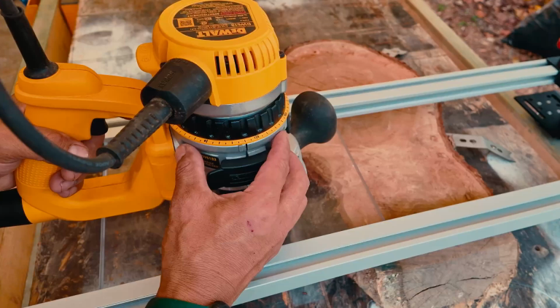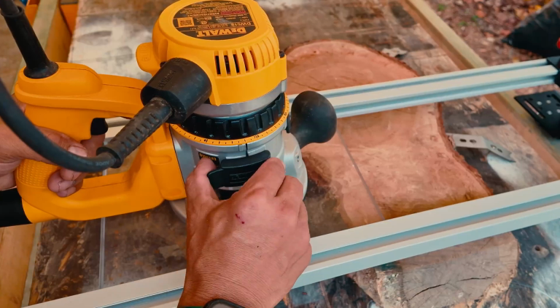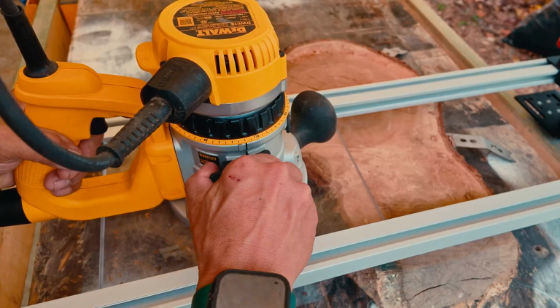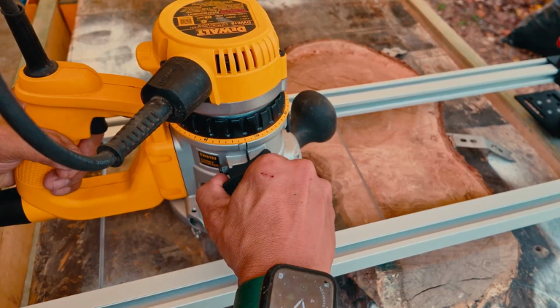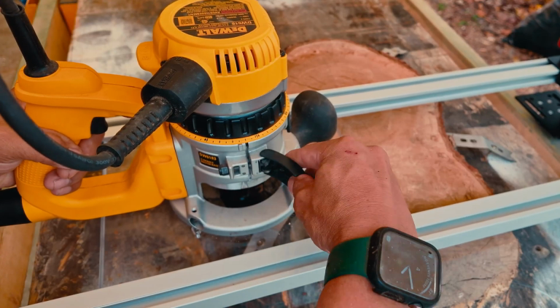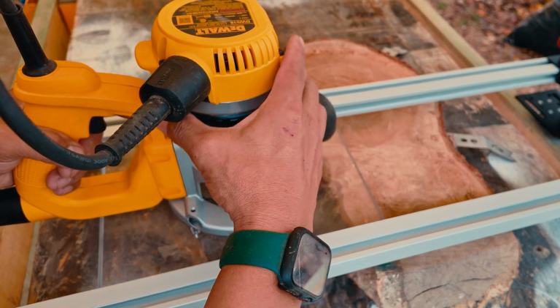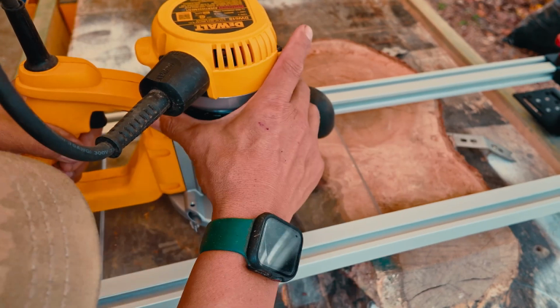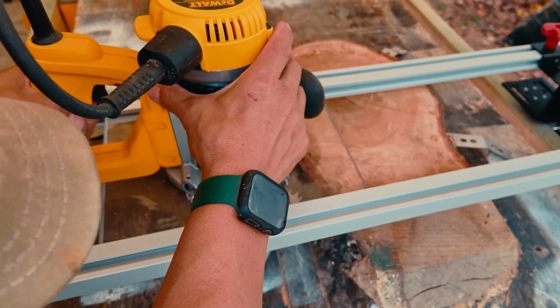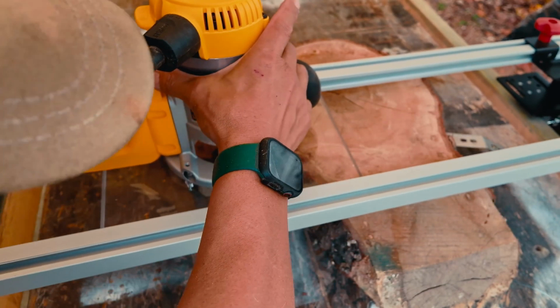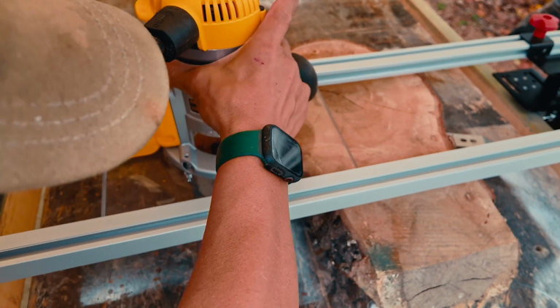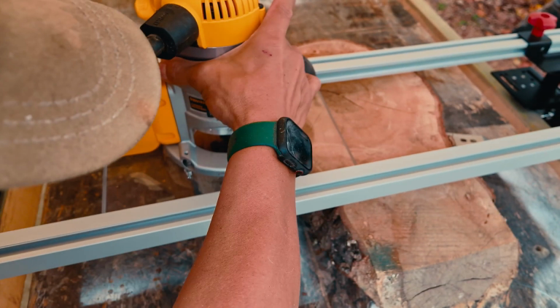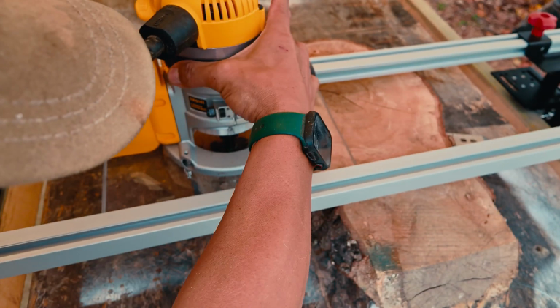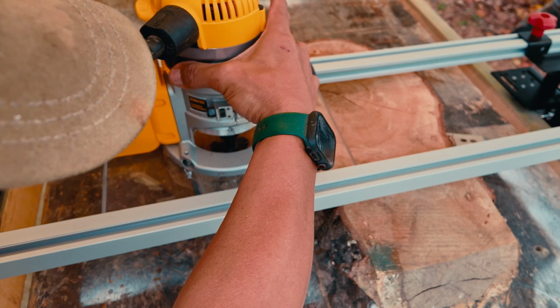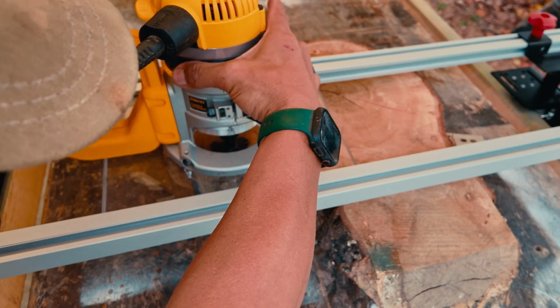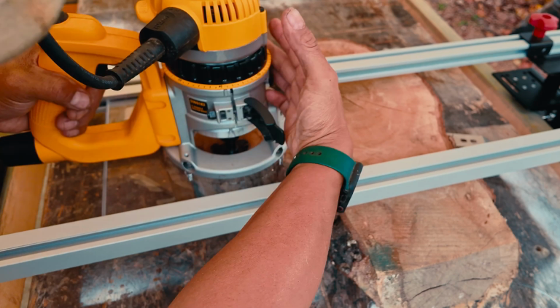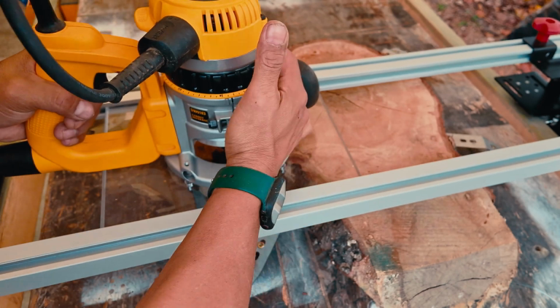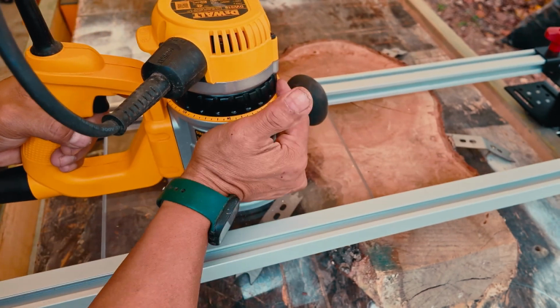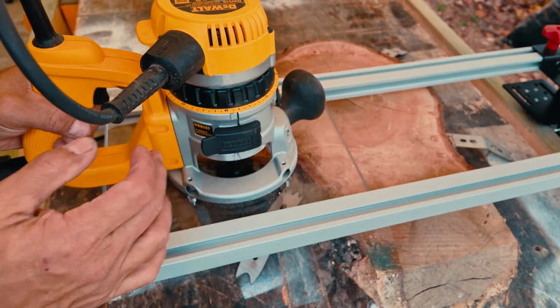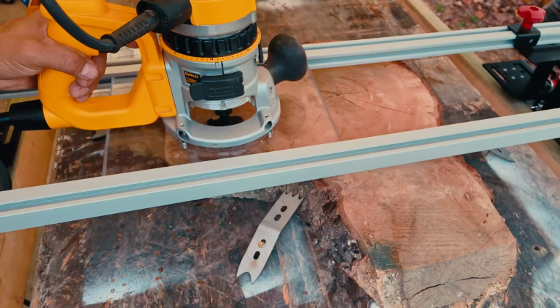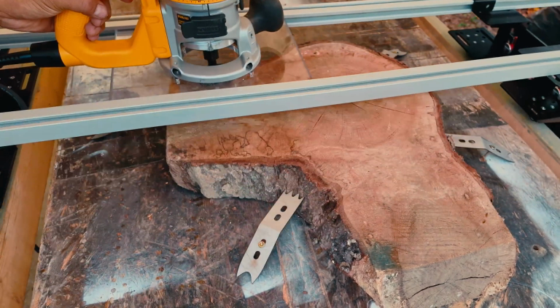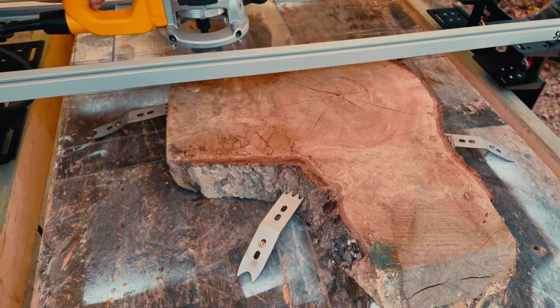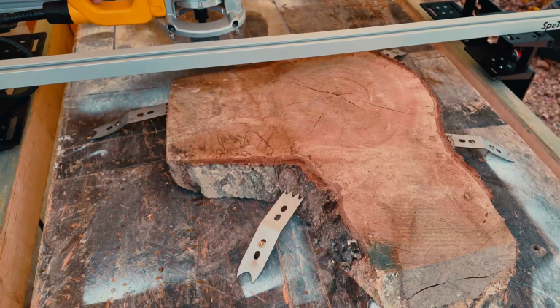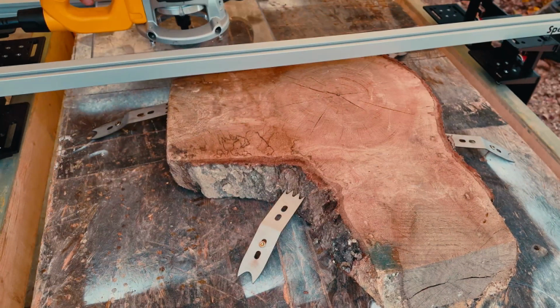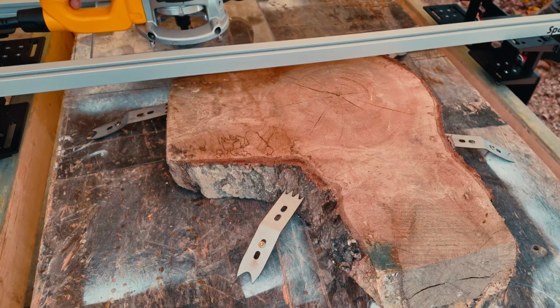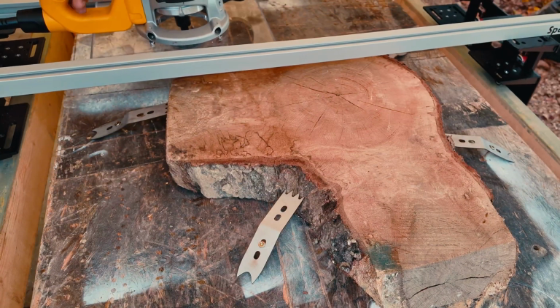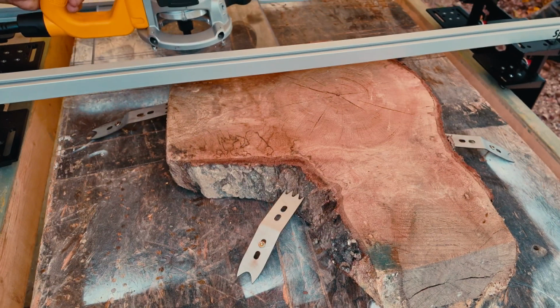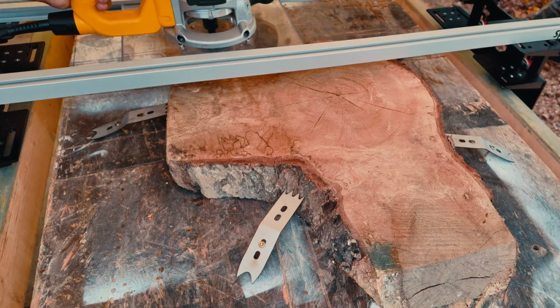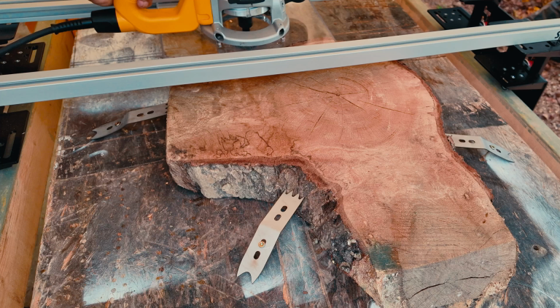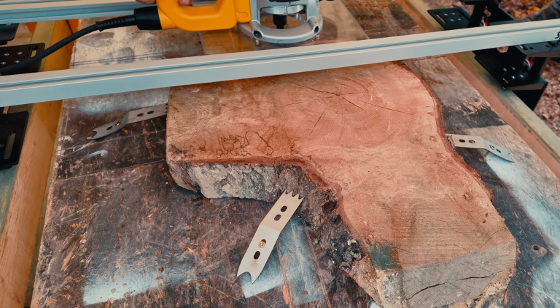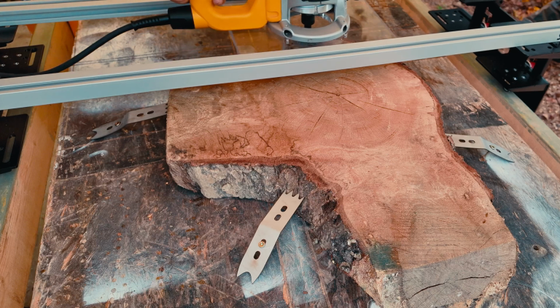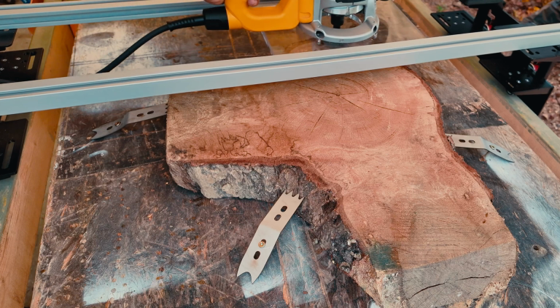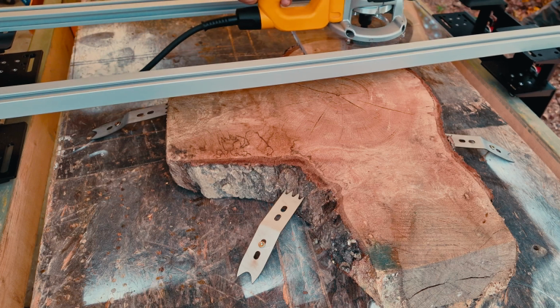After each pass, I lower the router slightly. Depending on your router, it's best to take light passes each time. I'd recommend no more than 1/8 of an inch between passes.